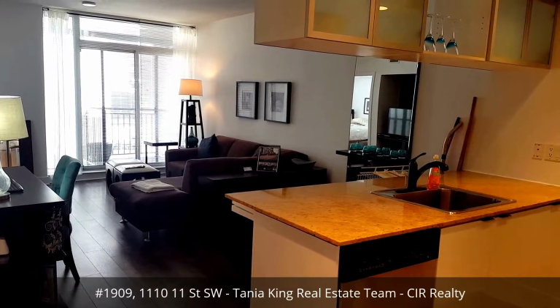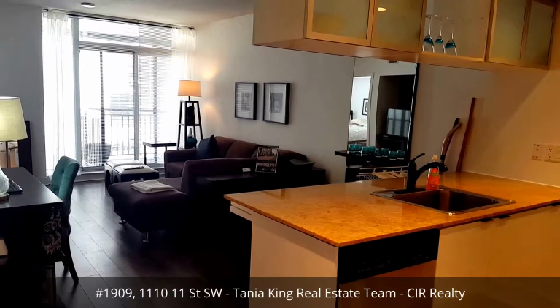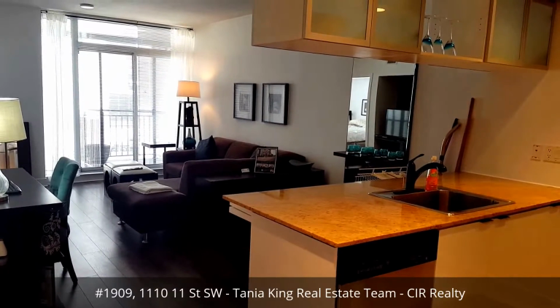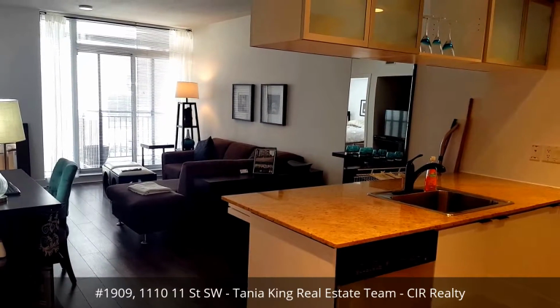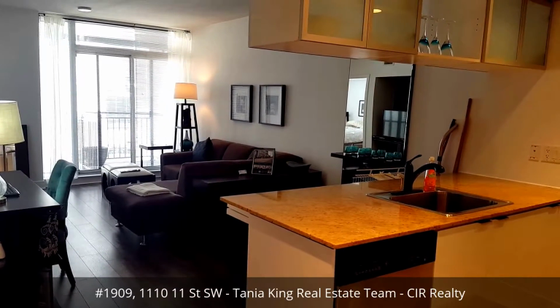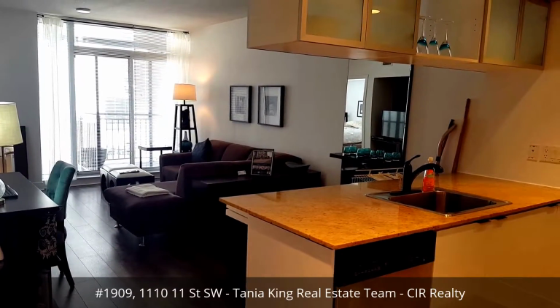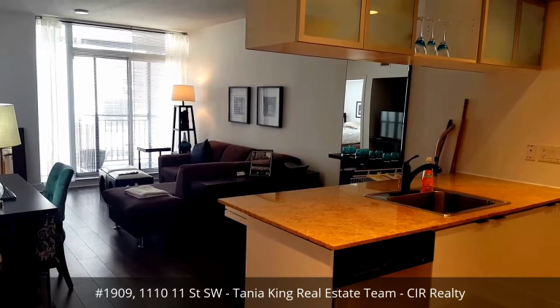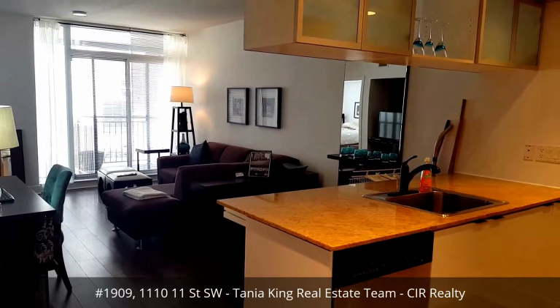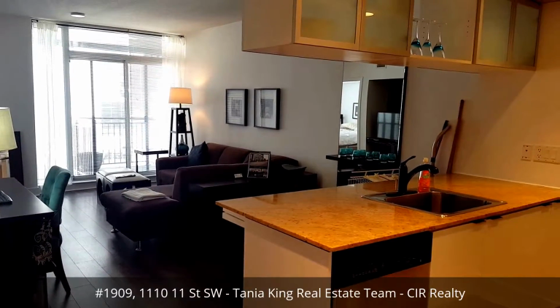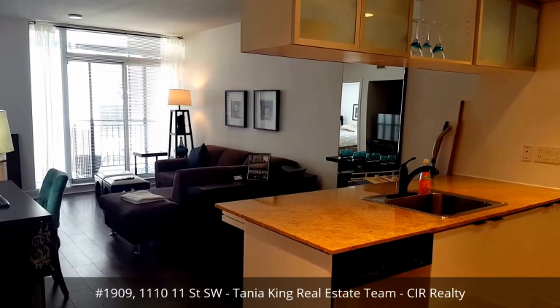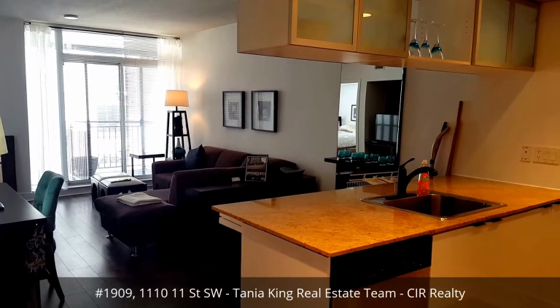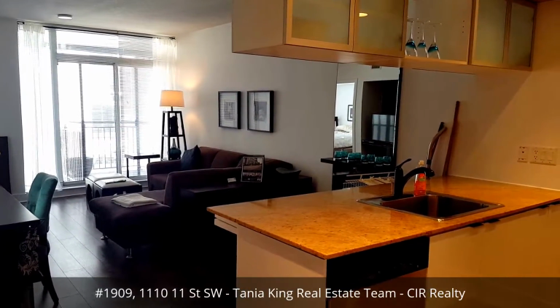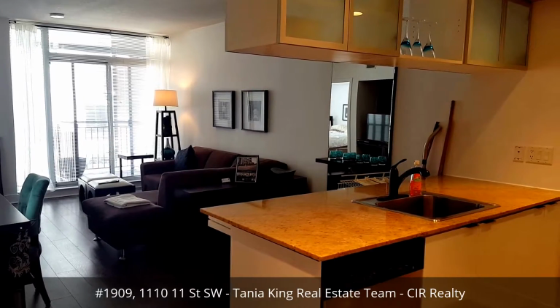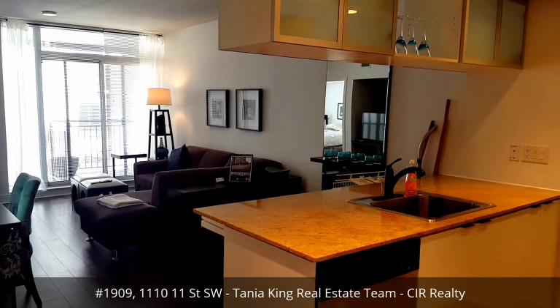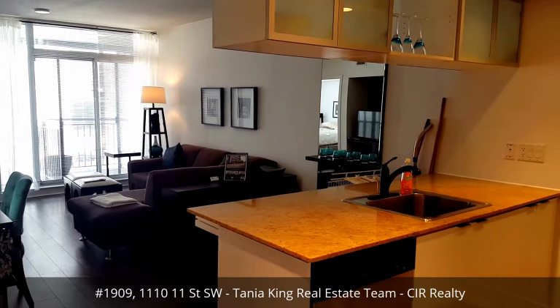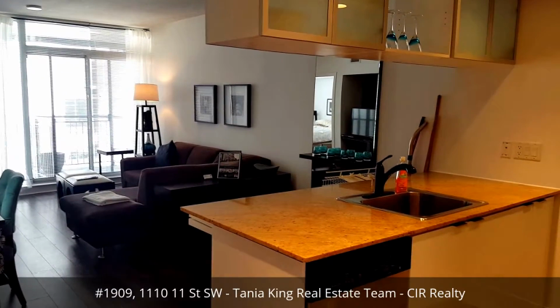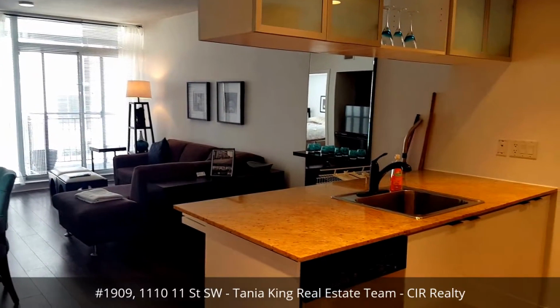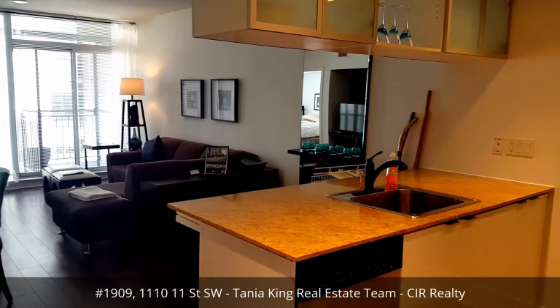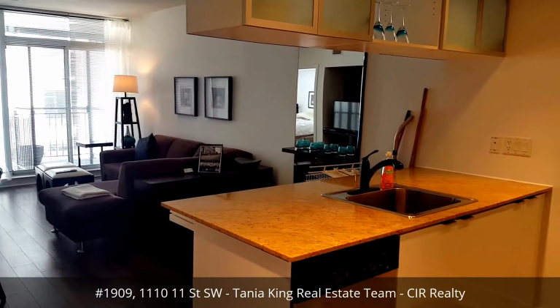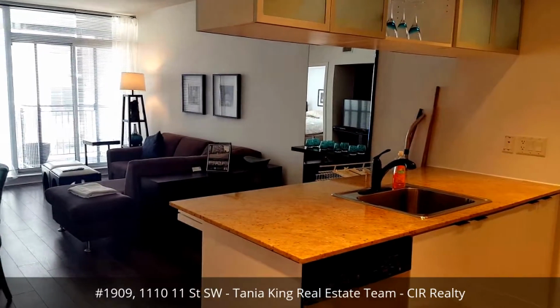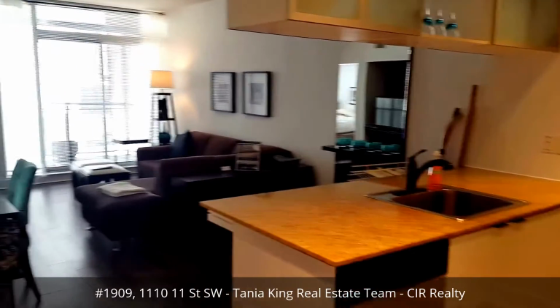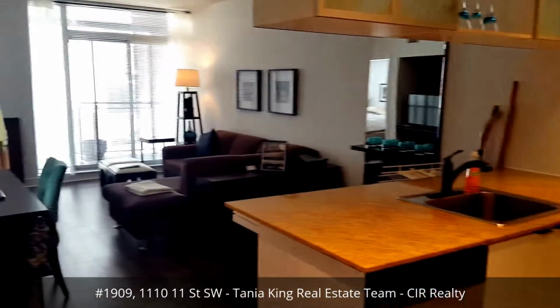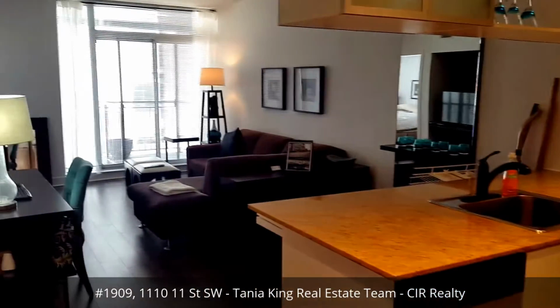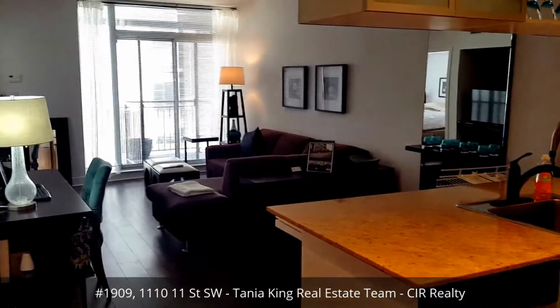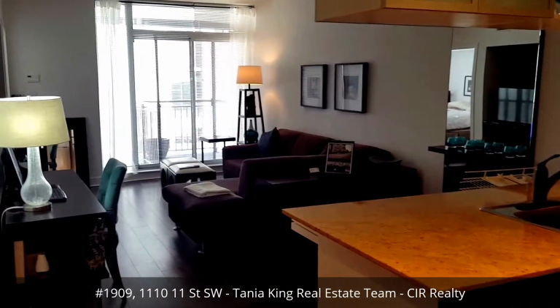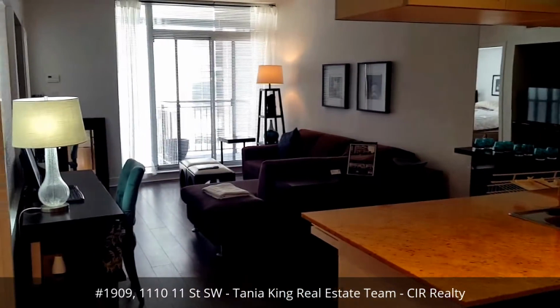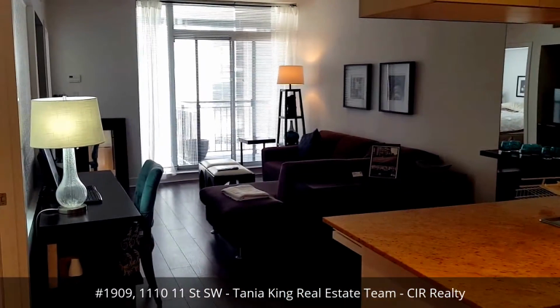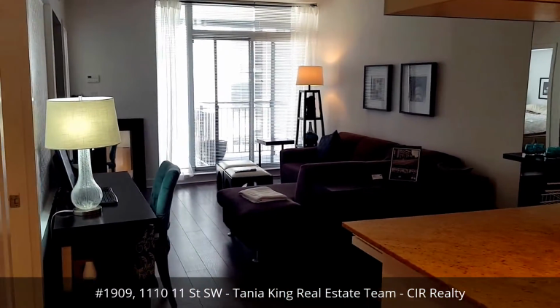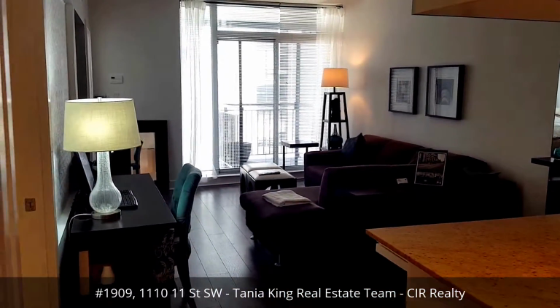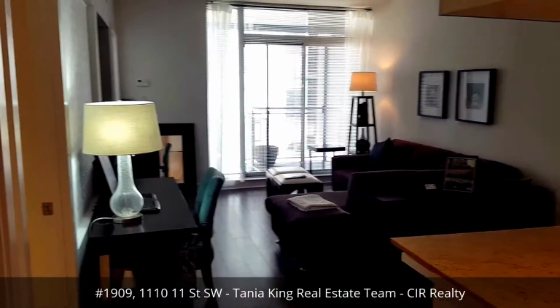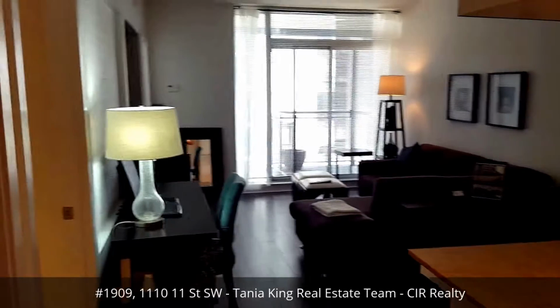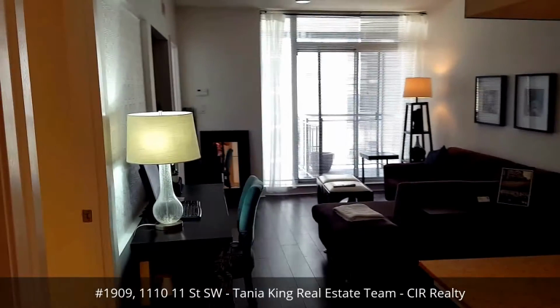Hello, we're at 1110 11th Street Southwest. This is Tanya King and Tina Hansen with the Tanya King real estate team working under CIR.